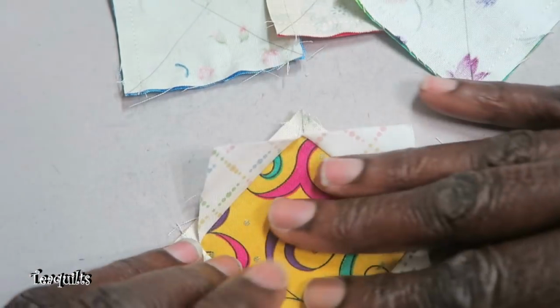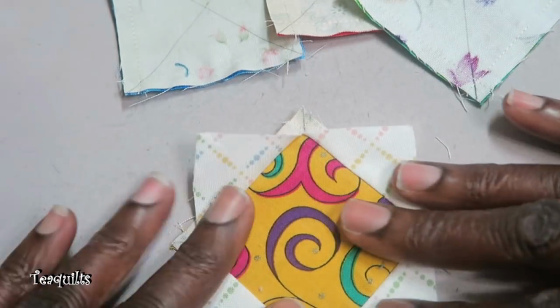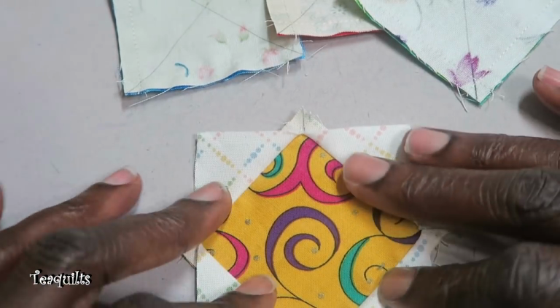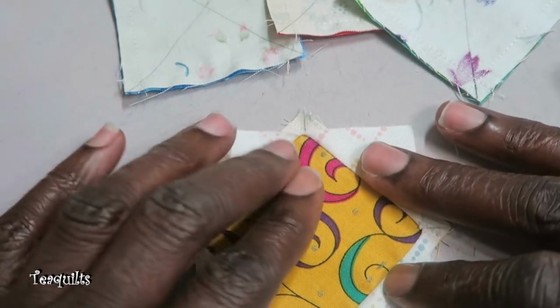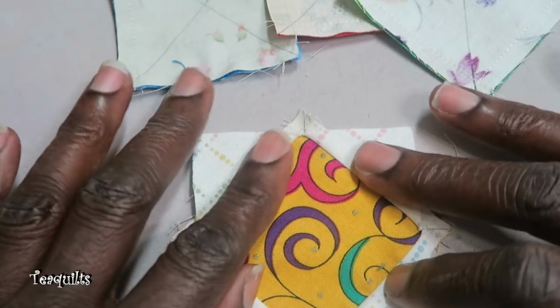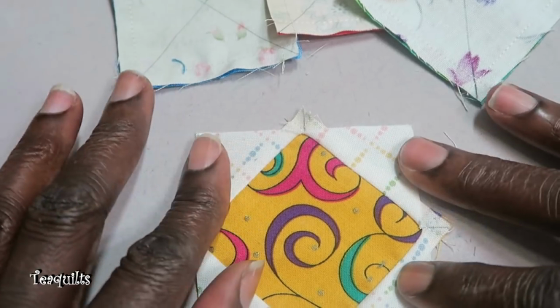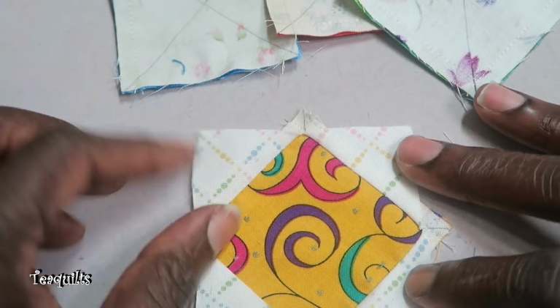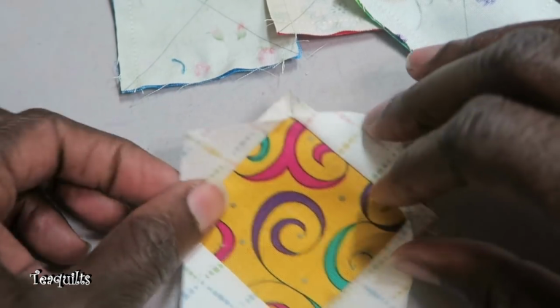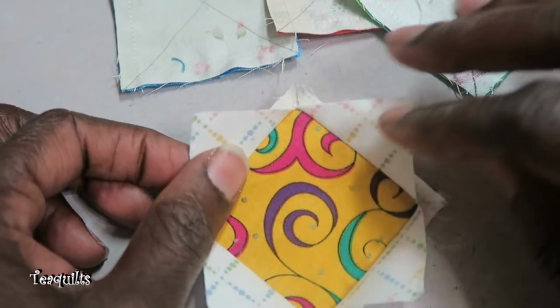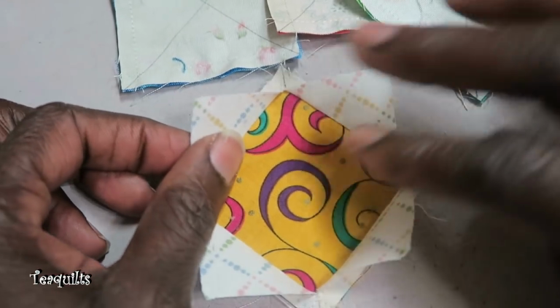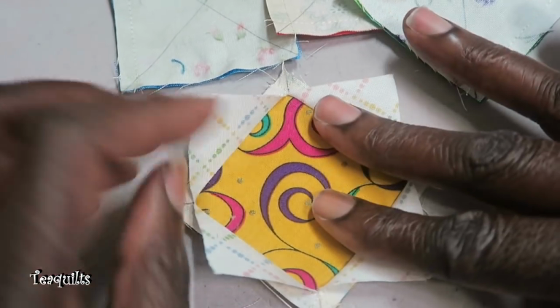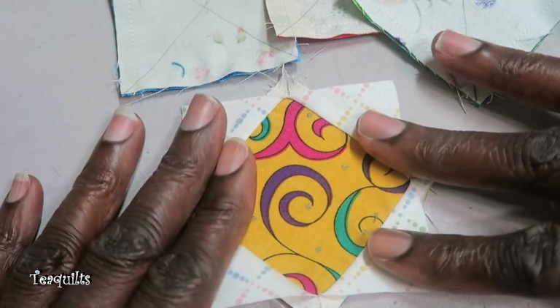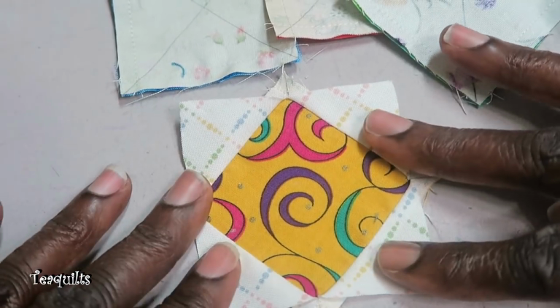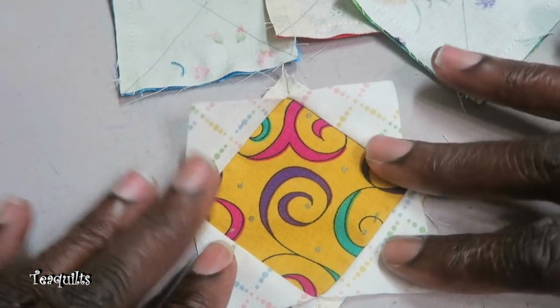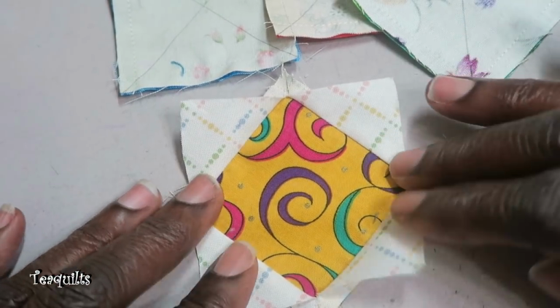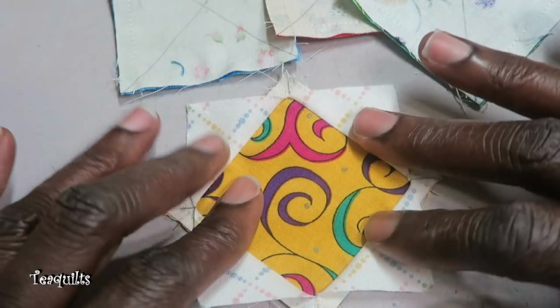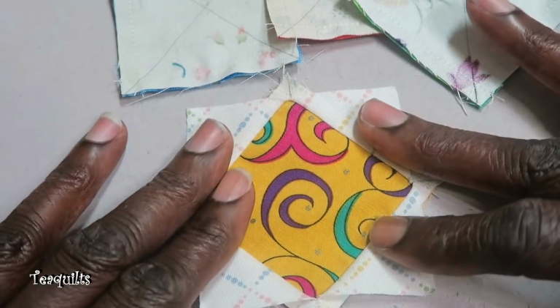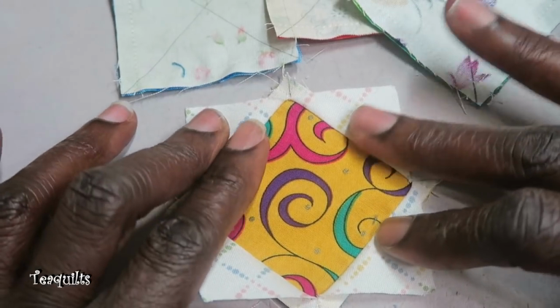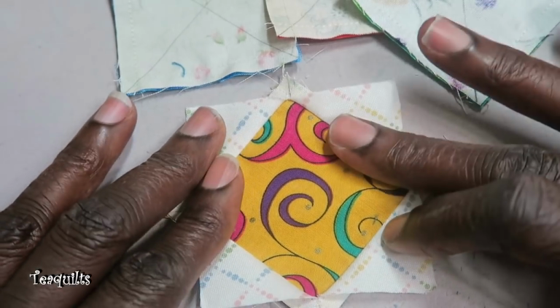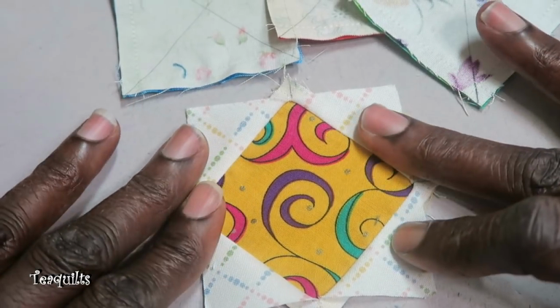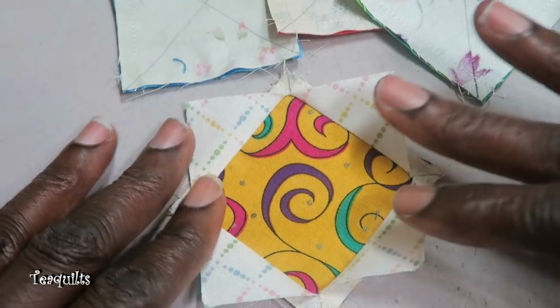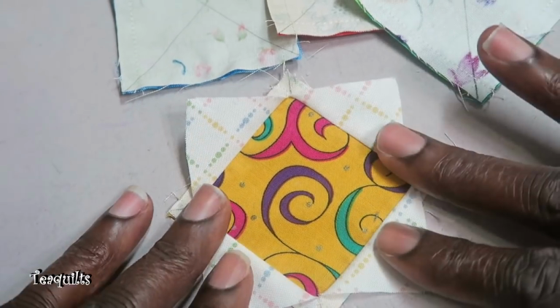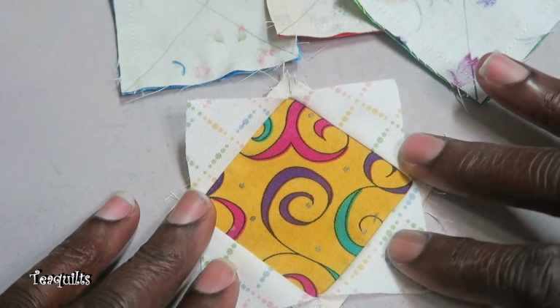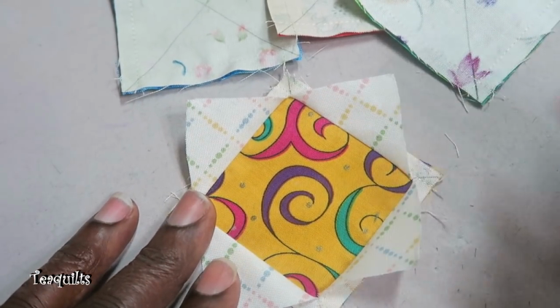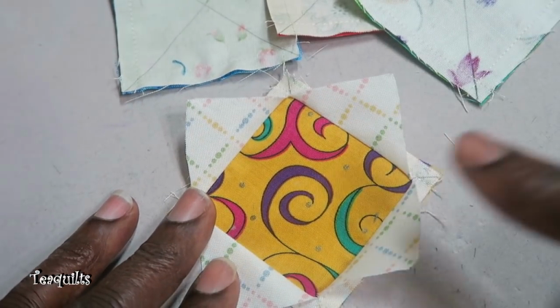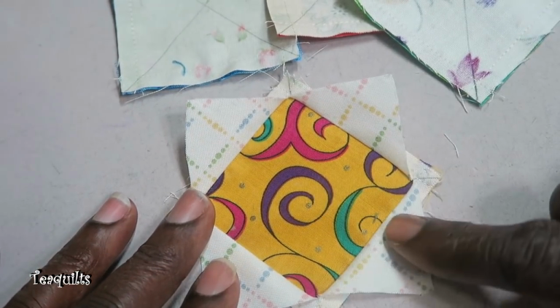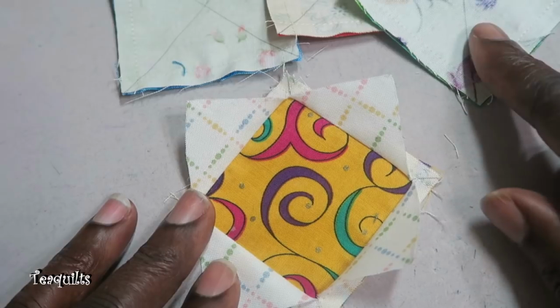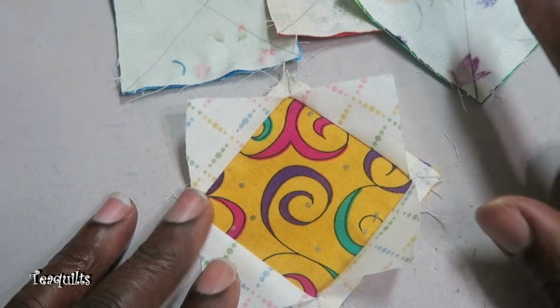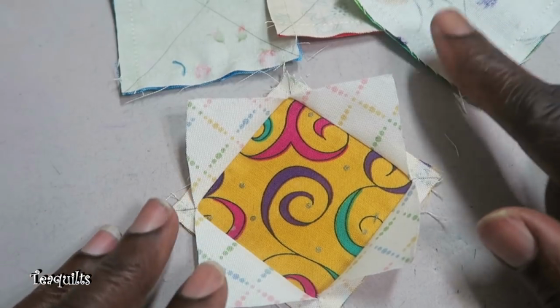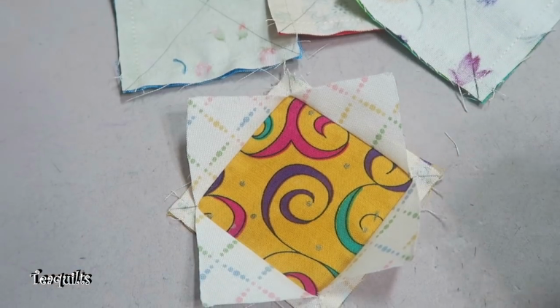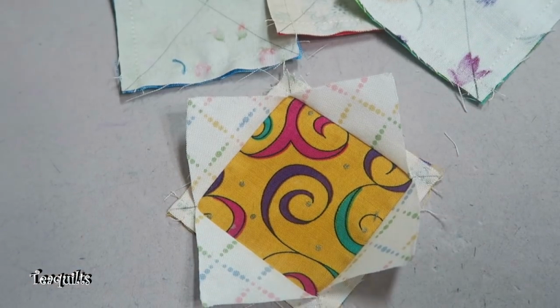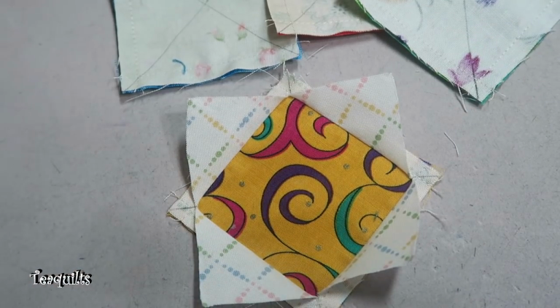This is something I do want to use my iron for — not my wooden iron. I do want some heat when I press with this. I will go do this to all four of these and then I will be back.